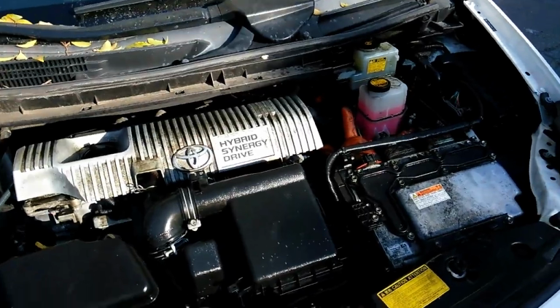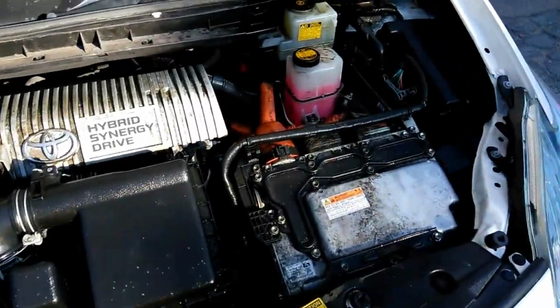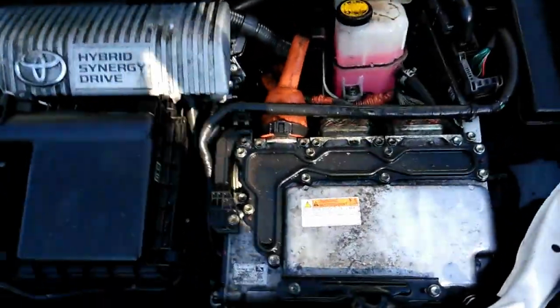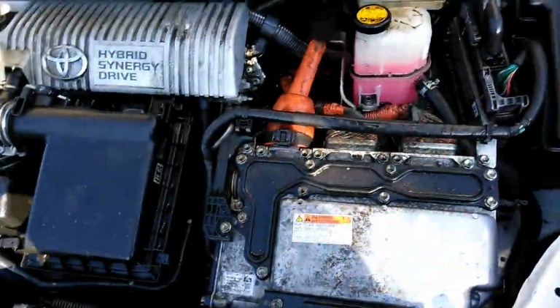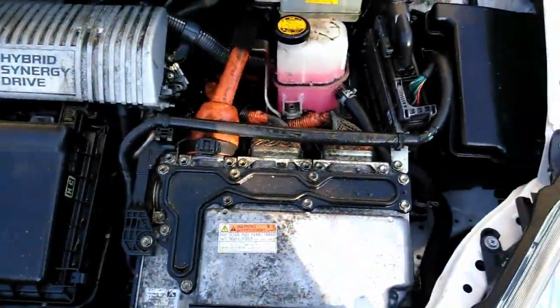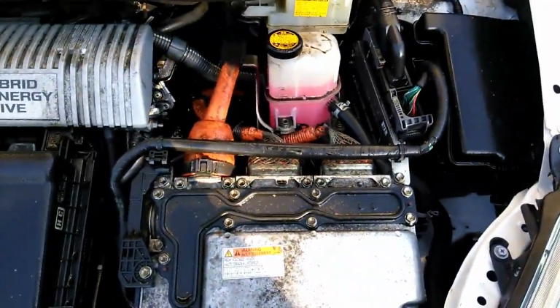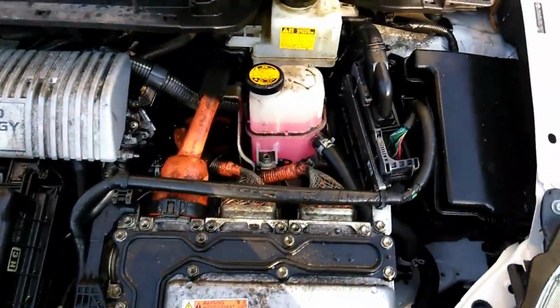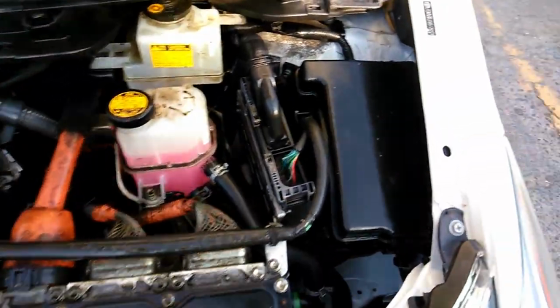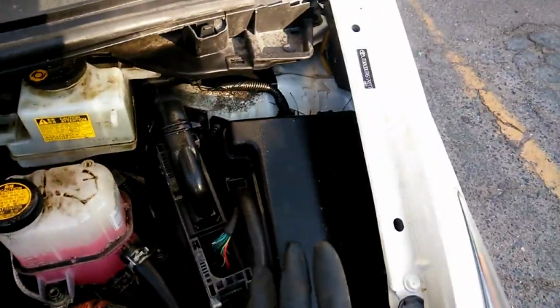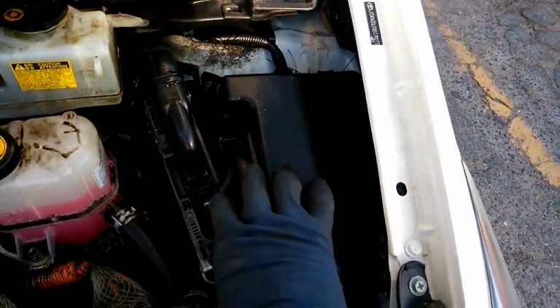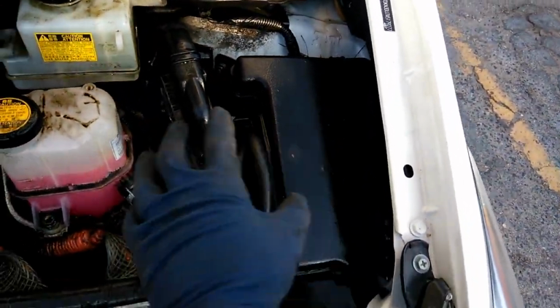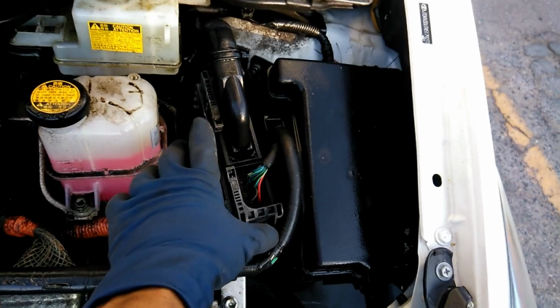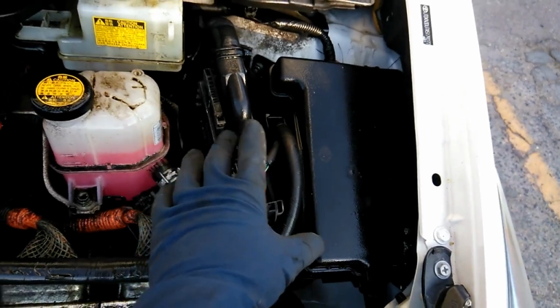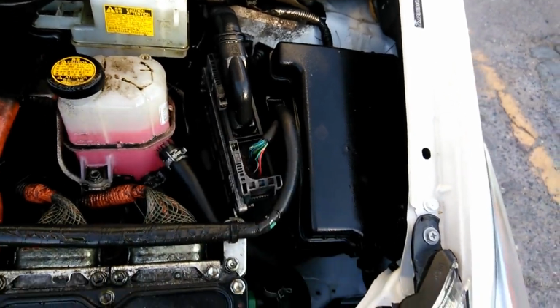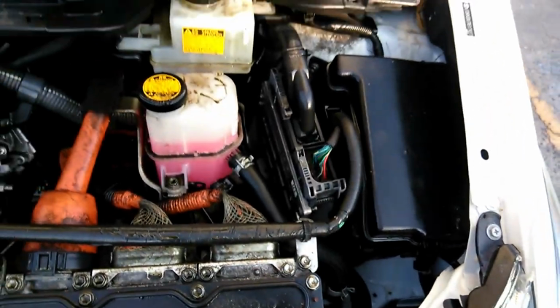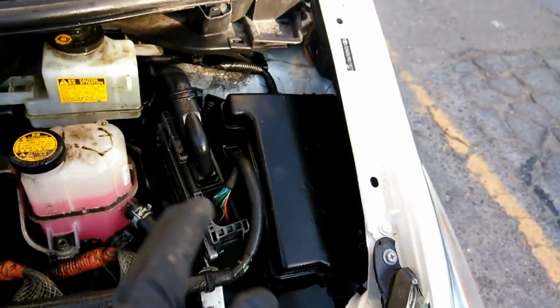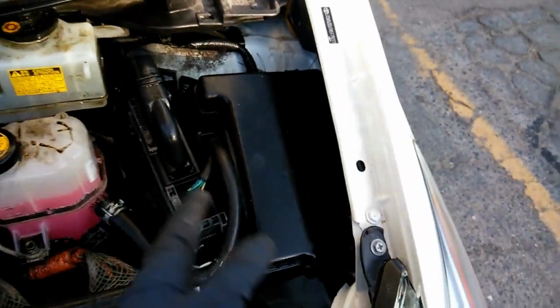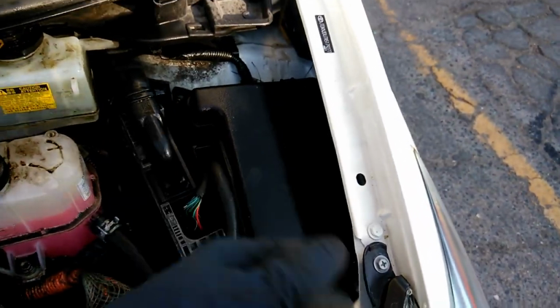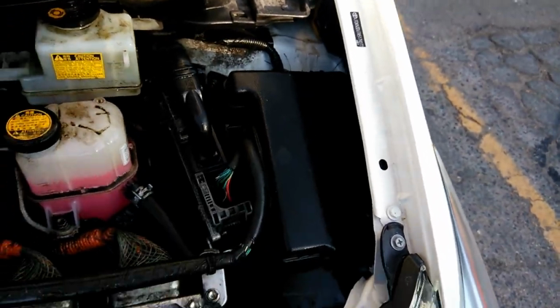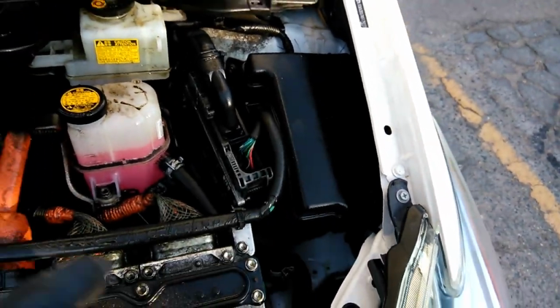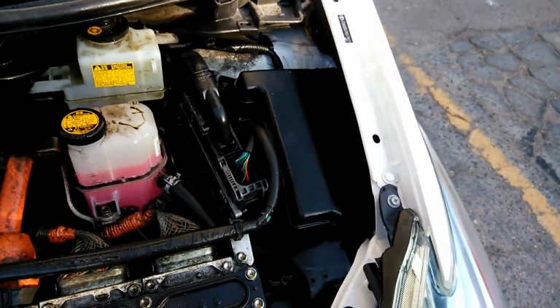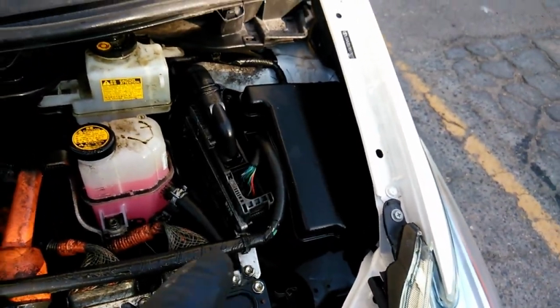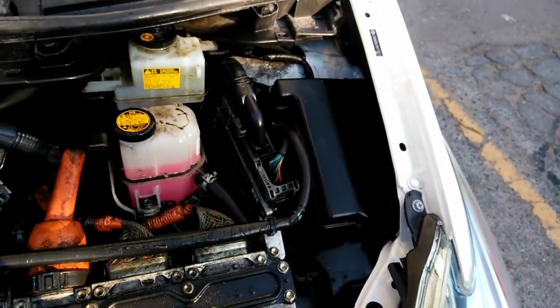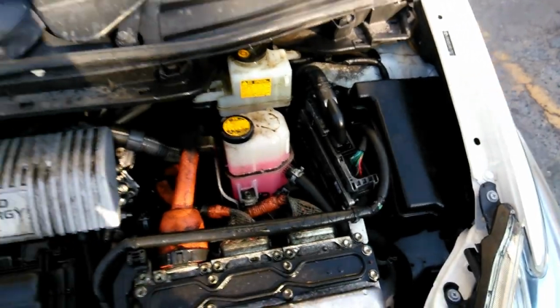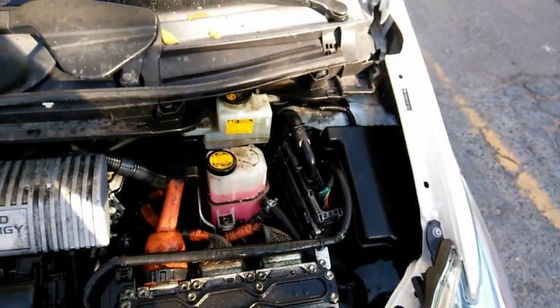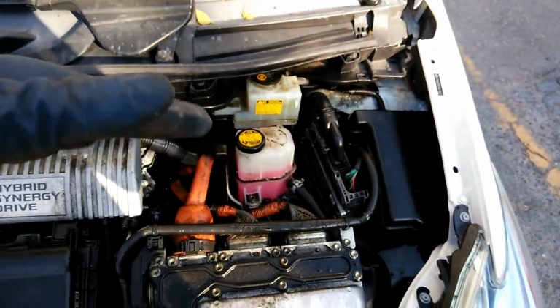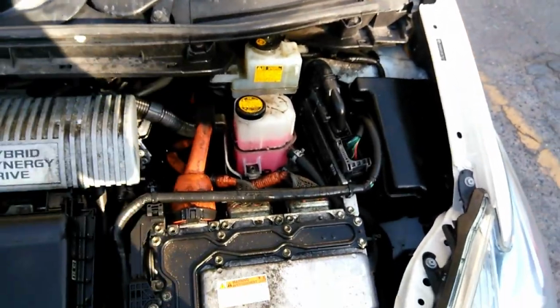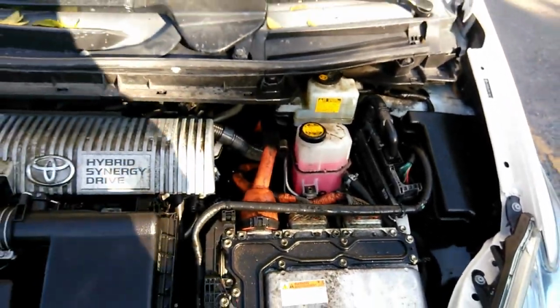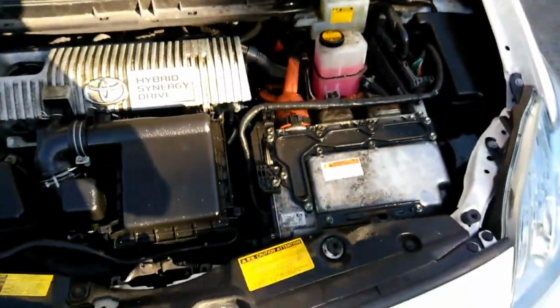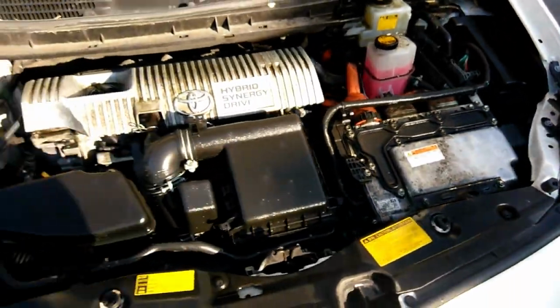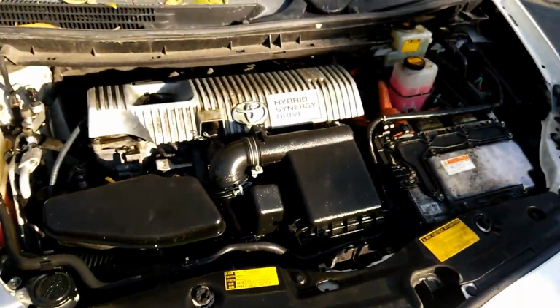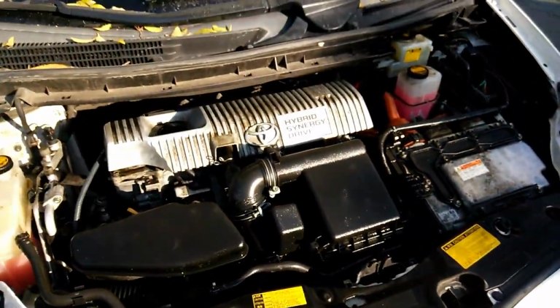Before we pressure wash, key things to watch out for are the fuse box and the ECU. You want to lightly wash those areas, or if you are going to pressure wash them, just keep the nozzle a little bit further away. Now I'm going to go ahead and start the pressure wash.